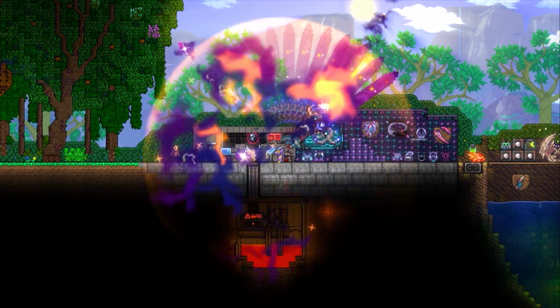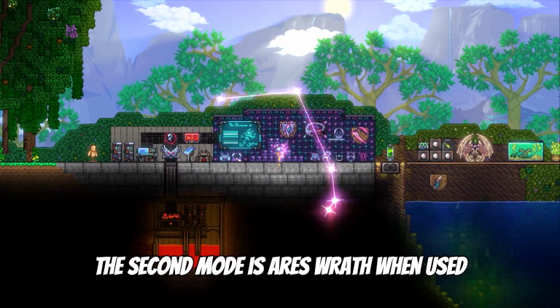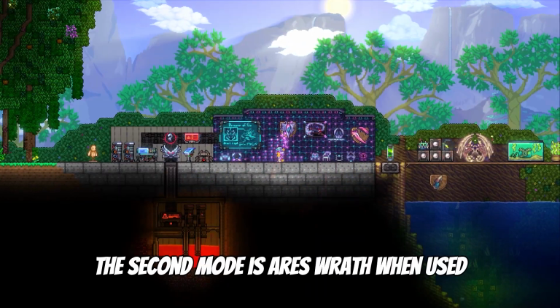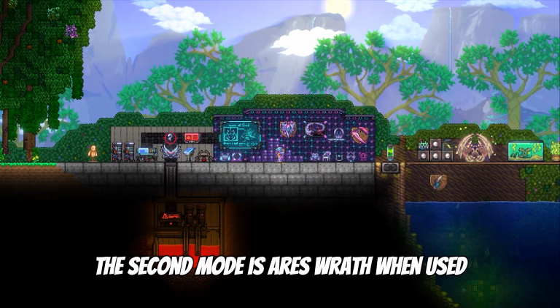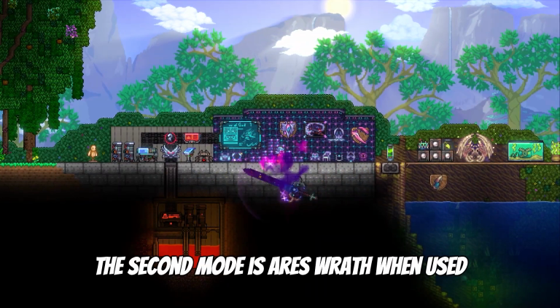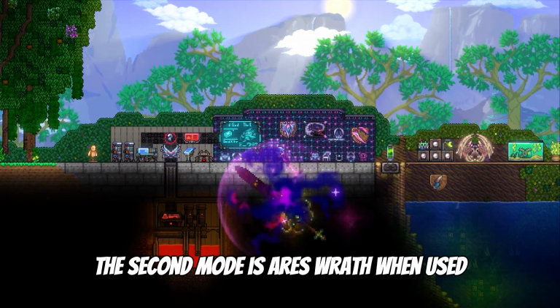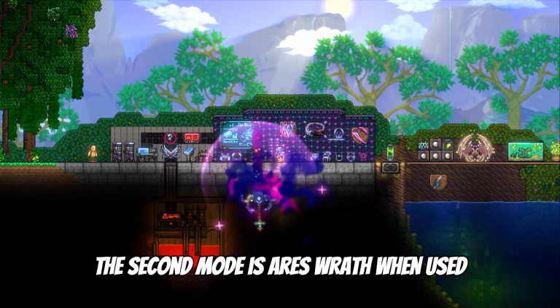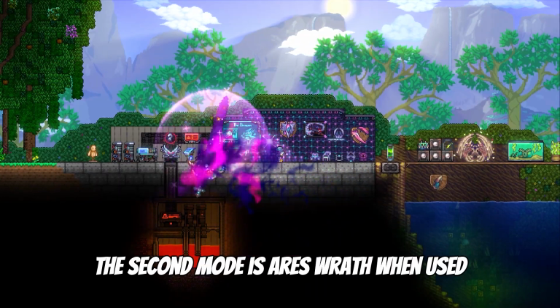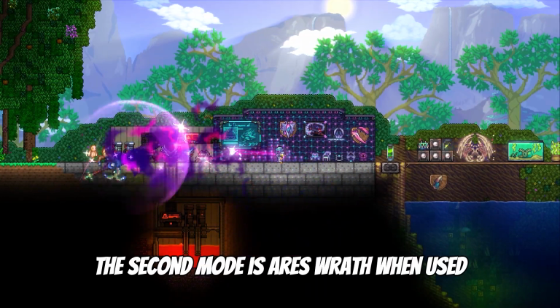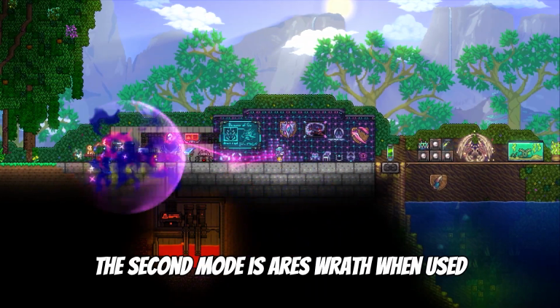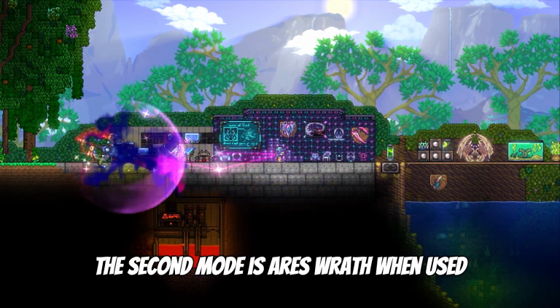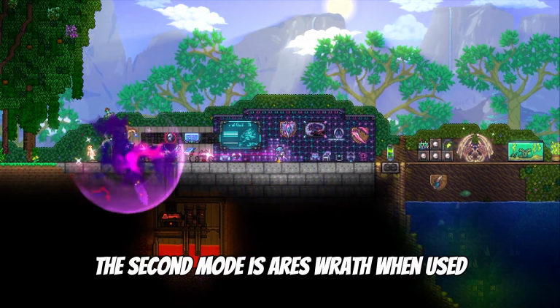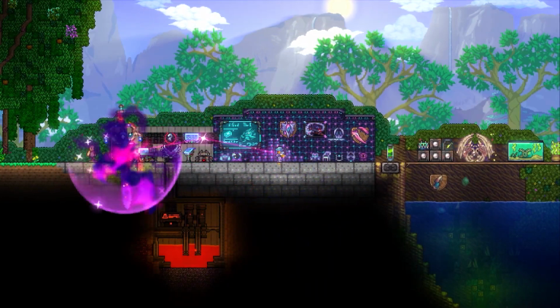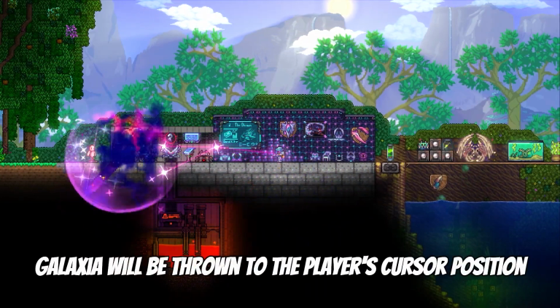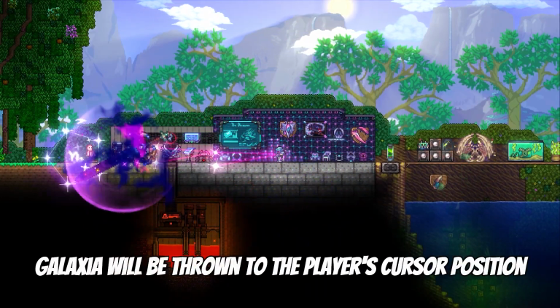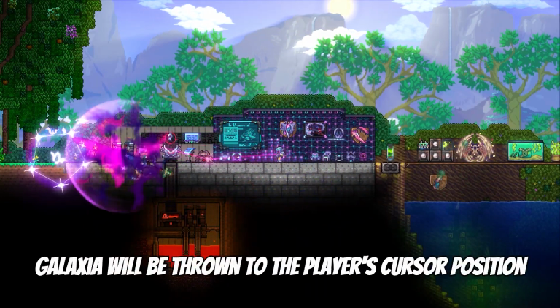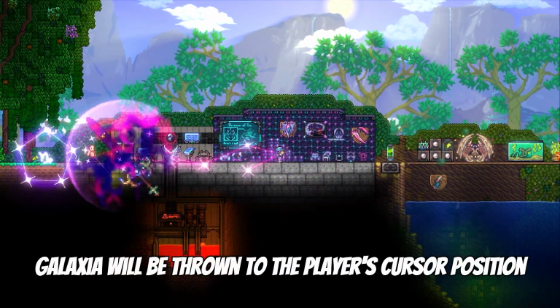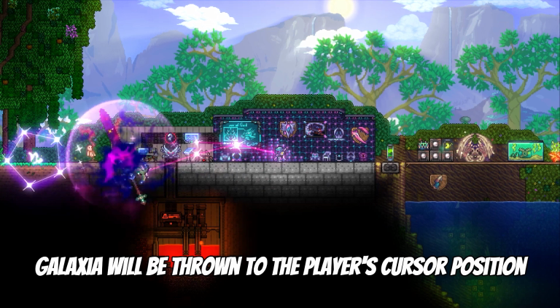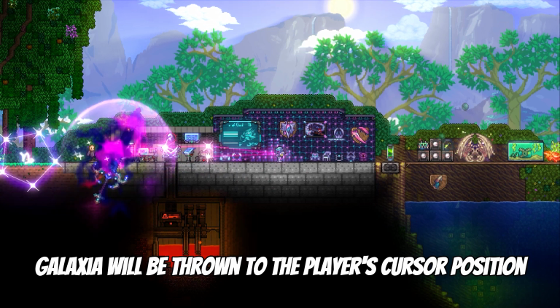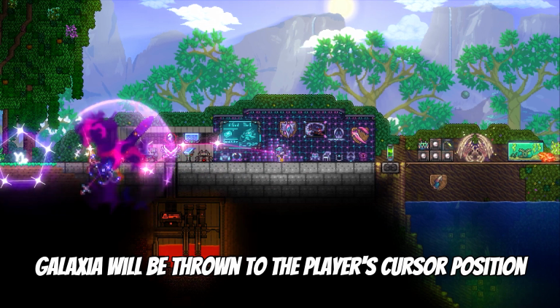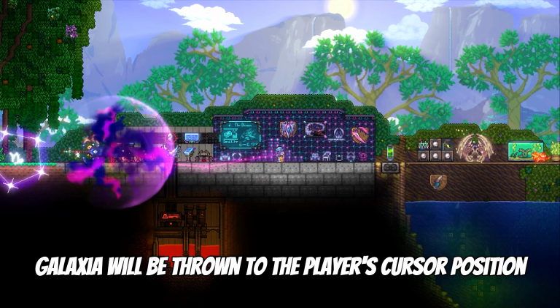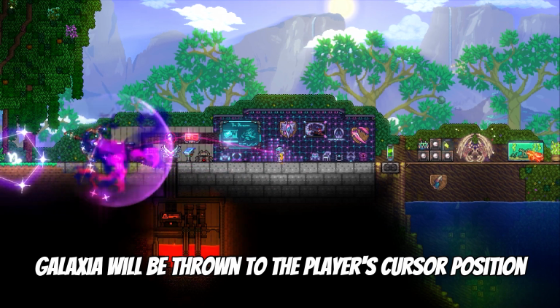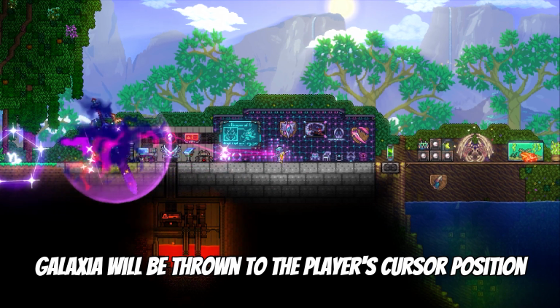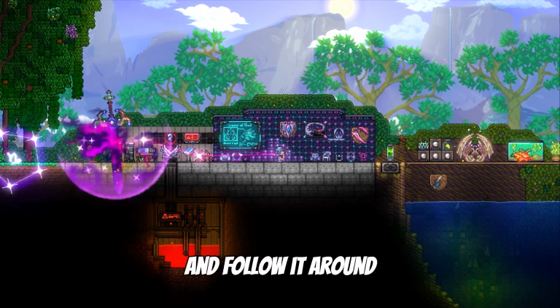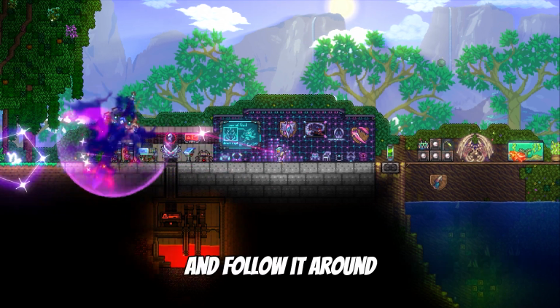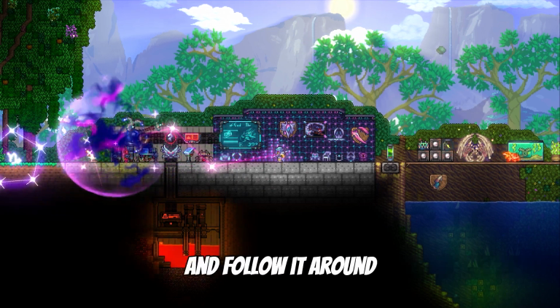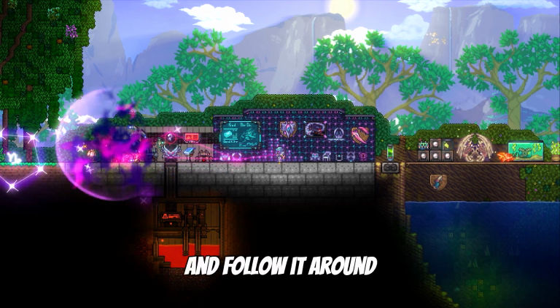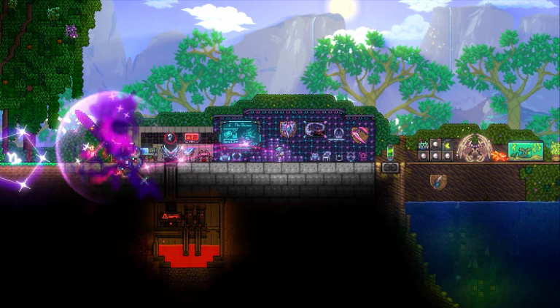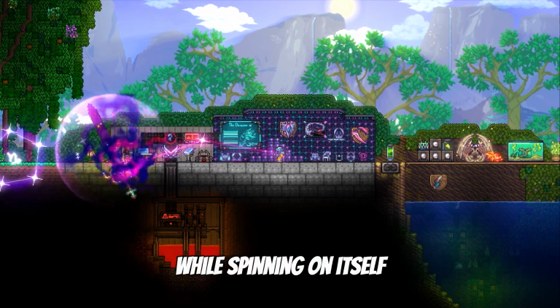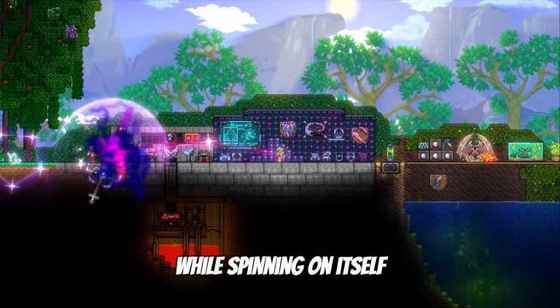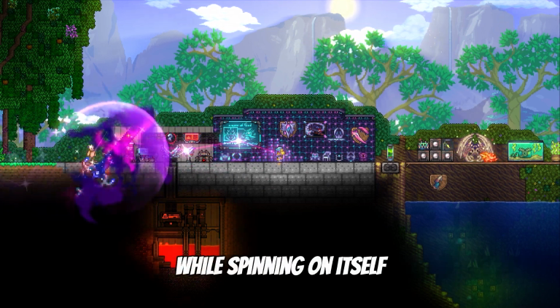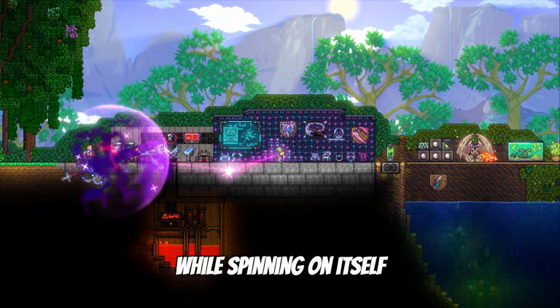The second mode is Ares' Wrath. When used, Galaxia will be thrown to the player's cursor position and follow it around while spinning on itself.